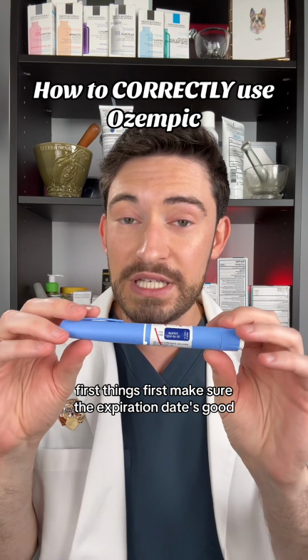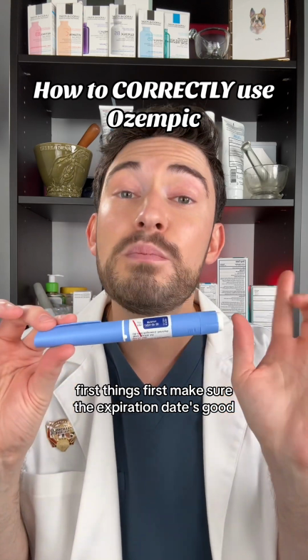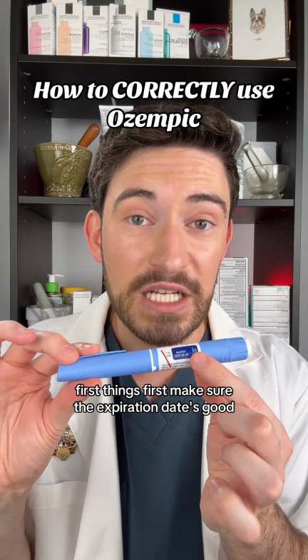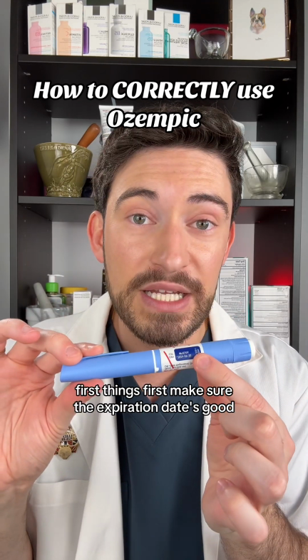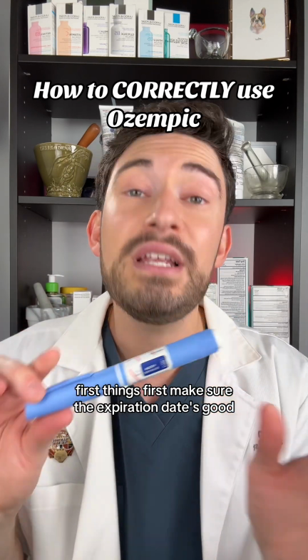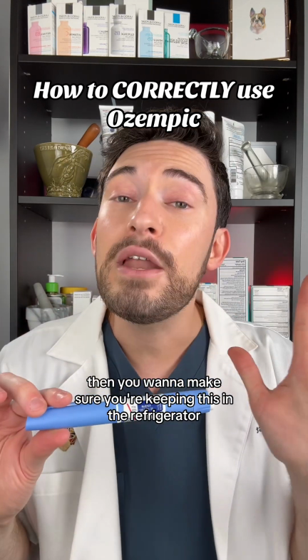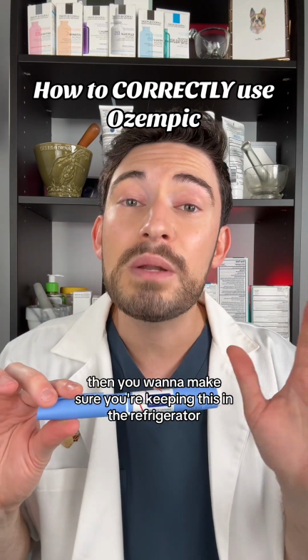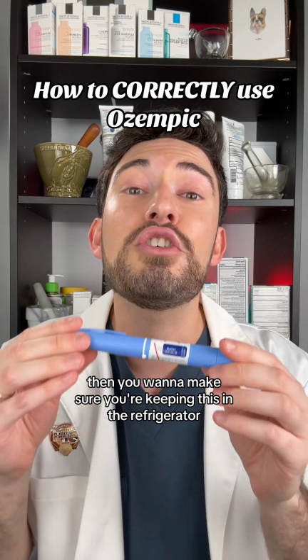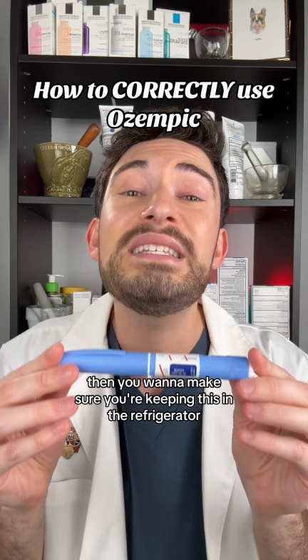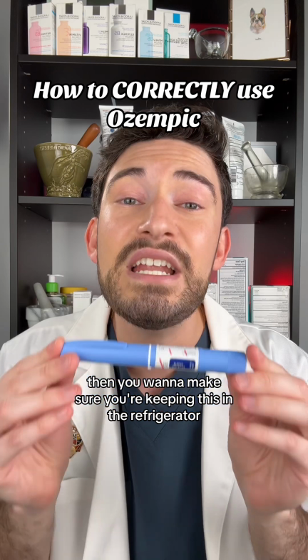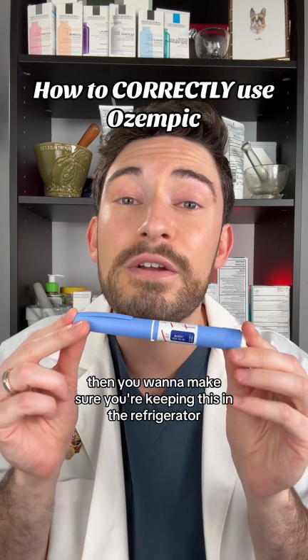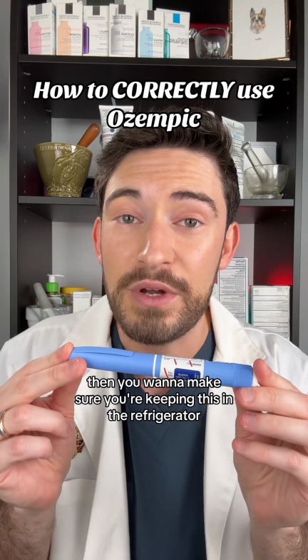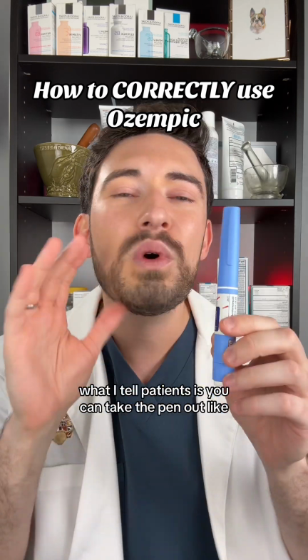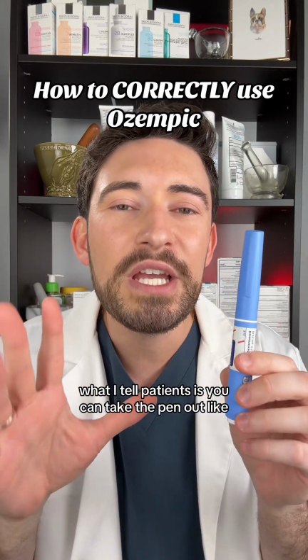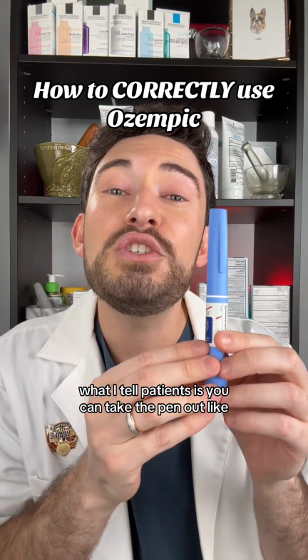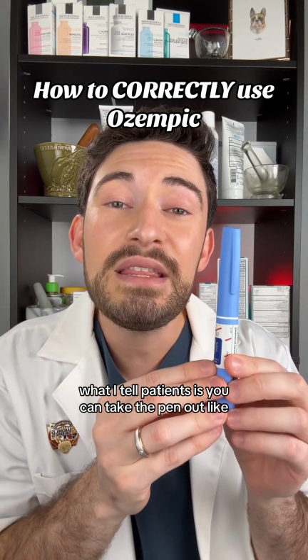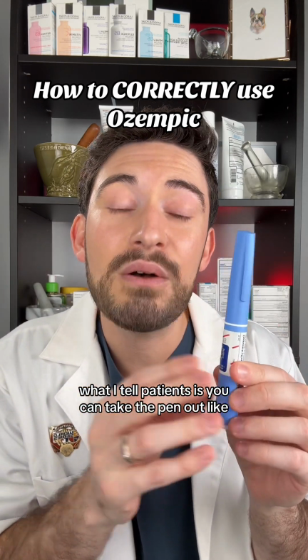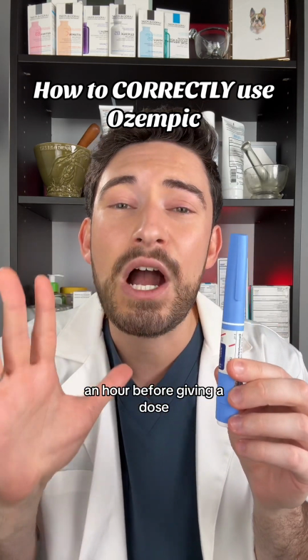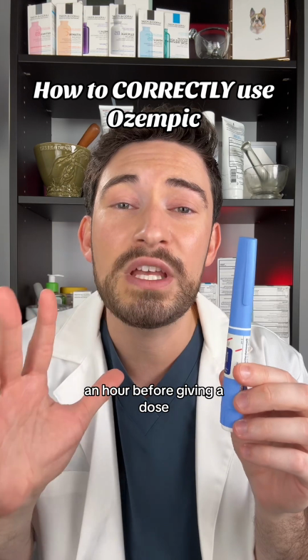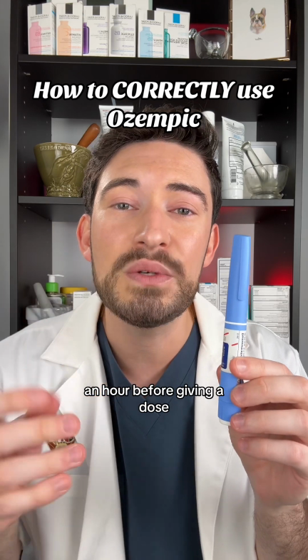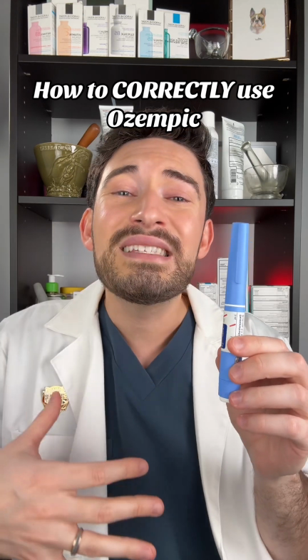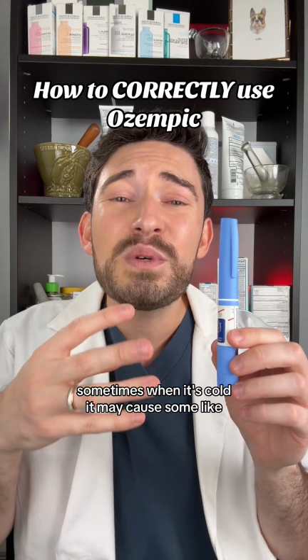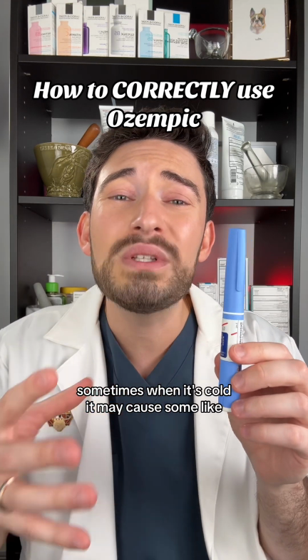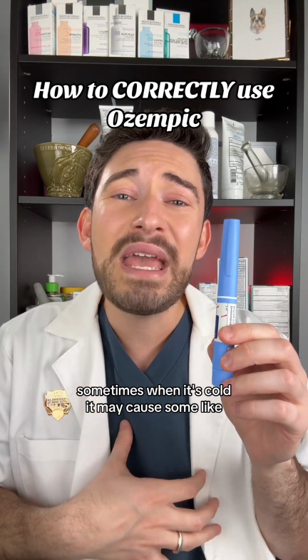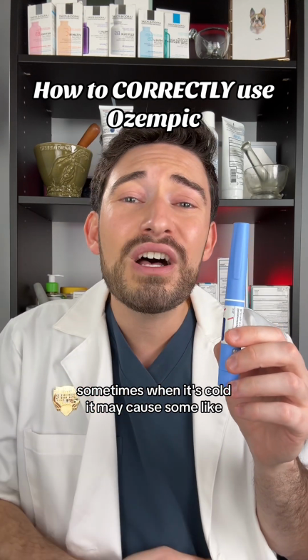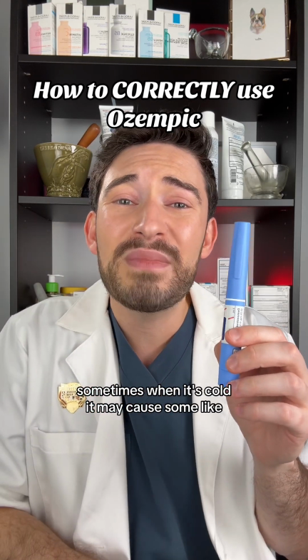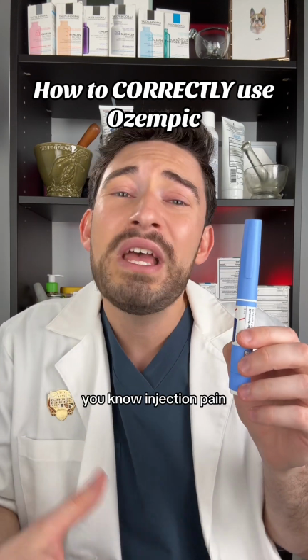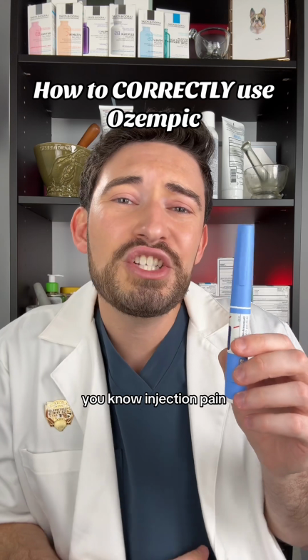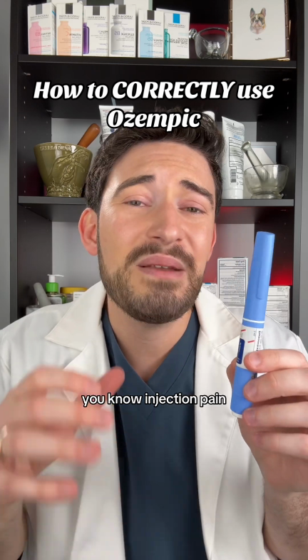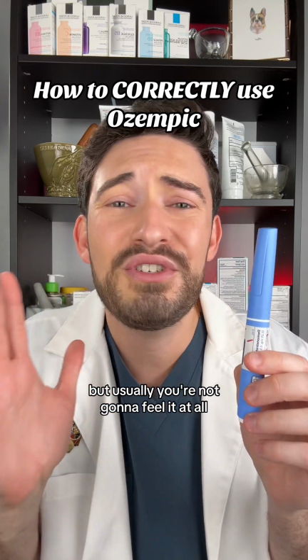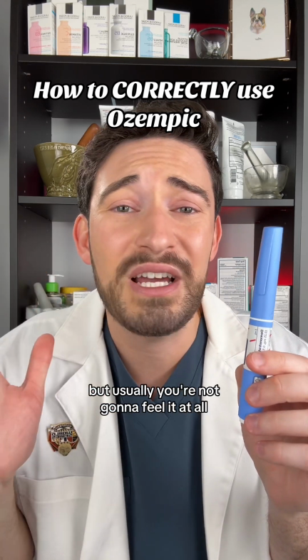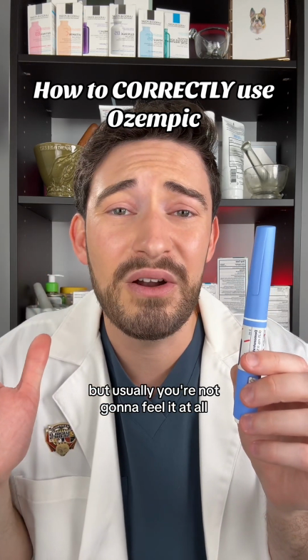First things first, make sure the expiration date is good. Then you want to make sure you're keeping this in the refrigerator. What I tell patients is you can take the pen out about an hour before giving the dose, because sometimes when it's cold, it may cause some injection pain — but usually you're not going to feel it at all.